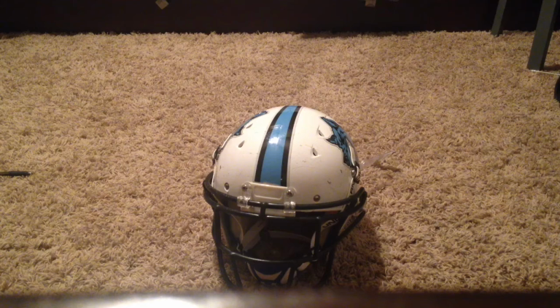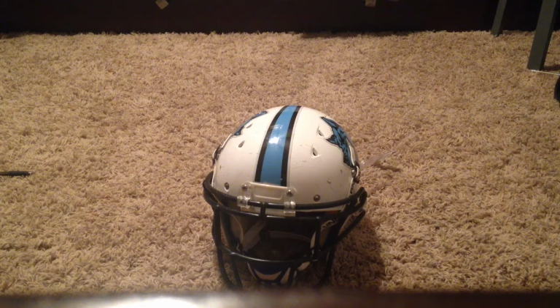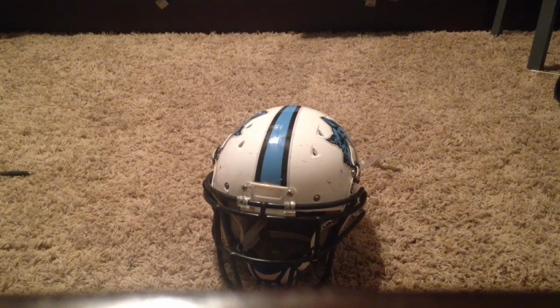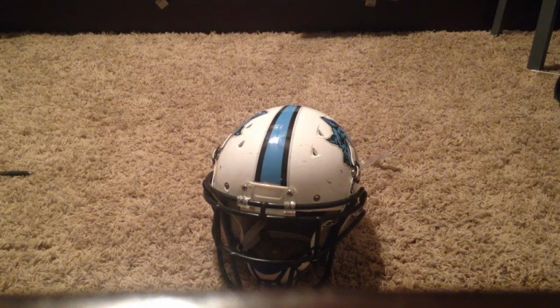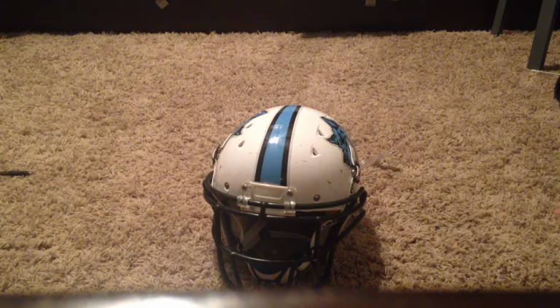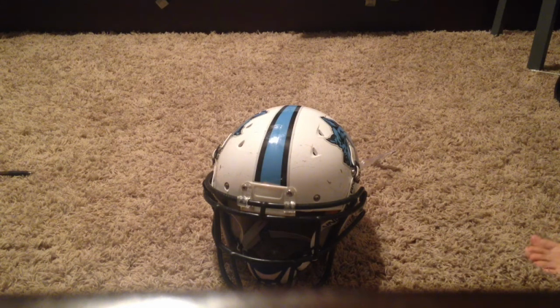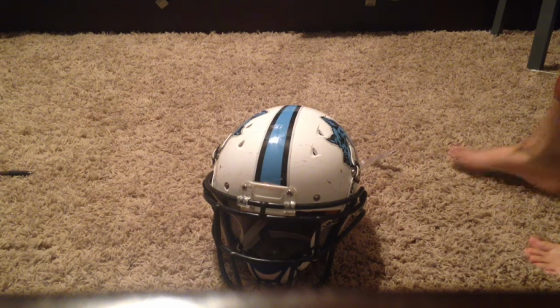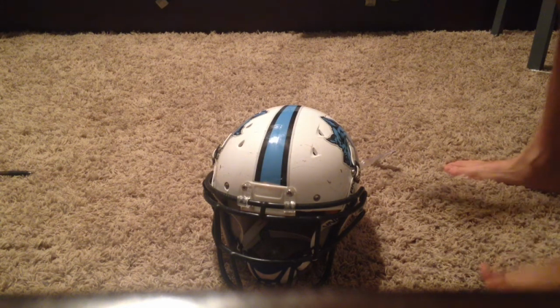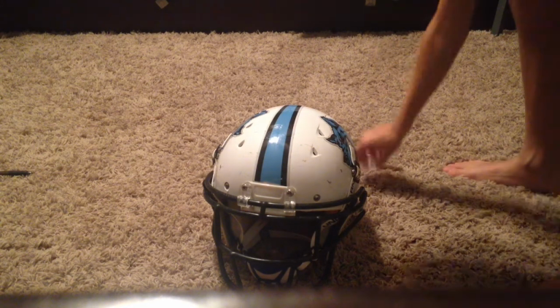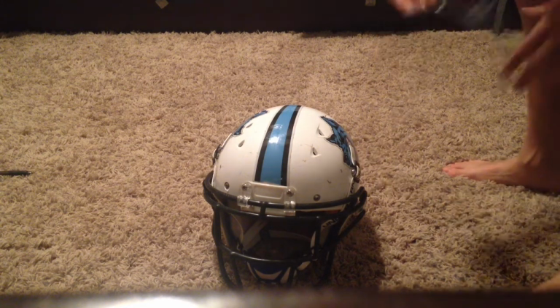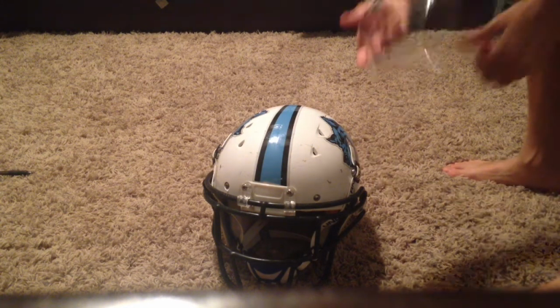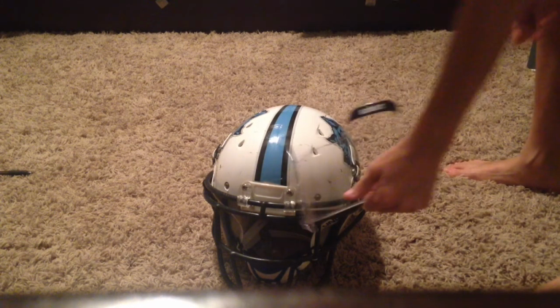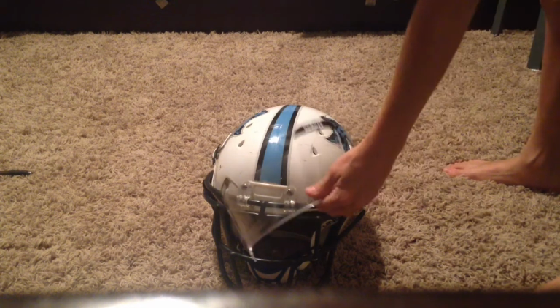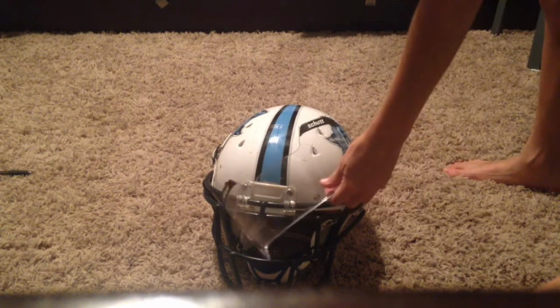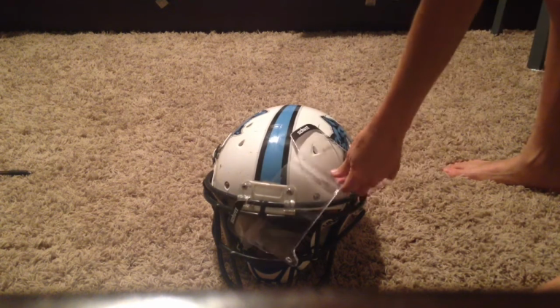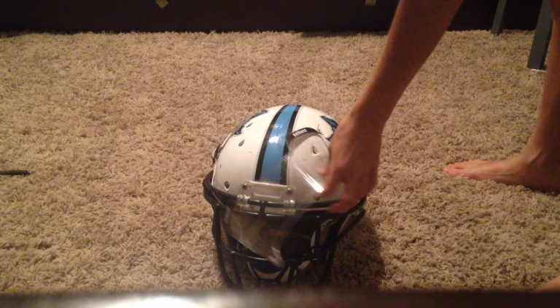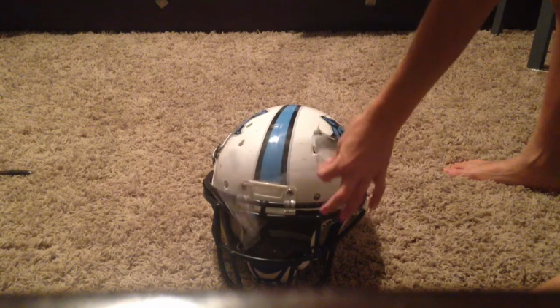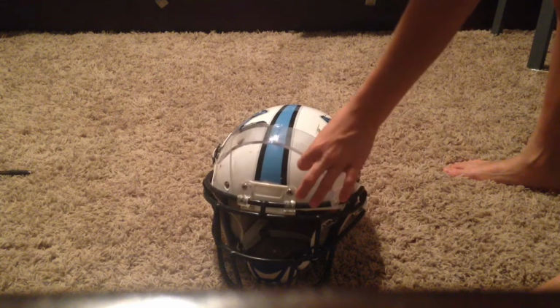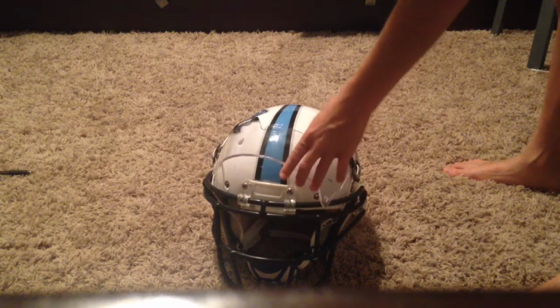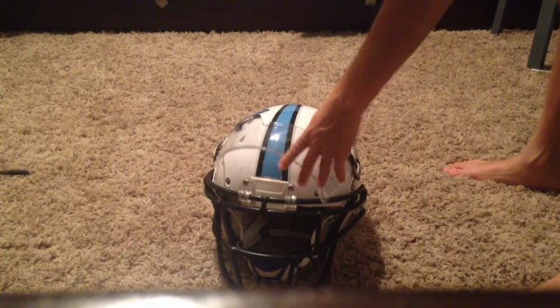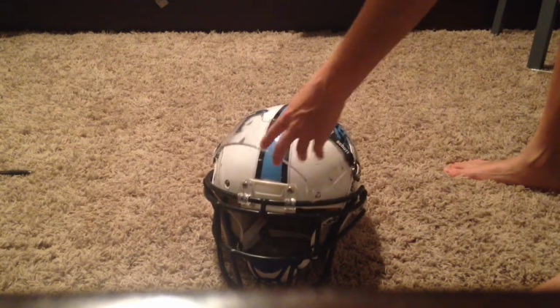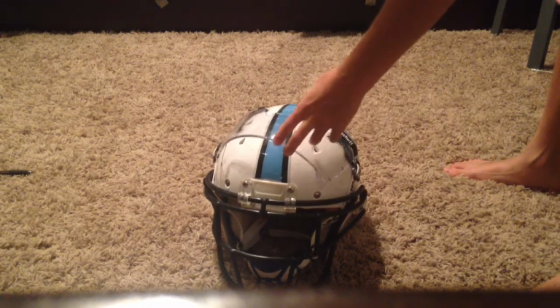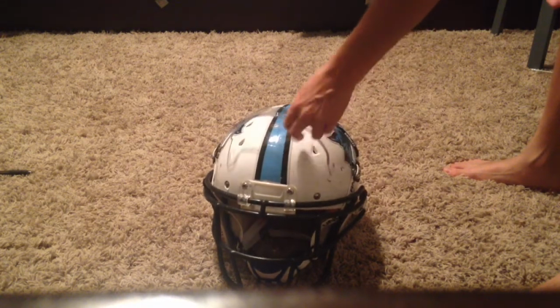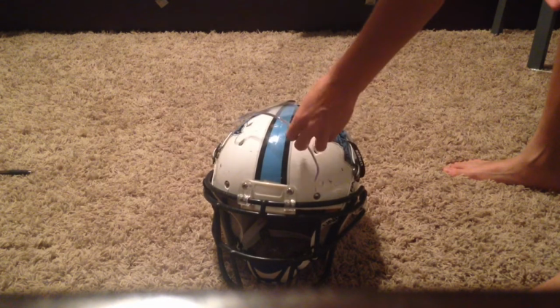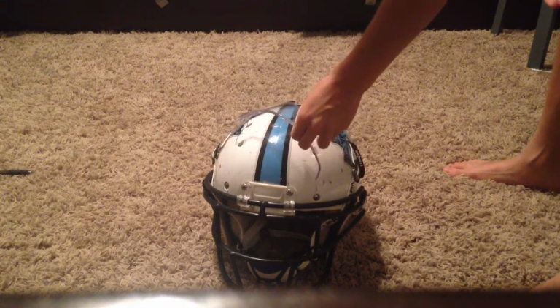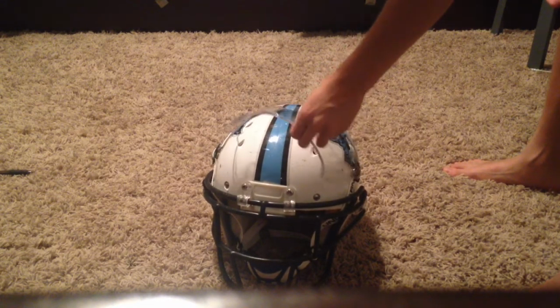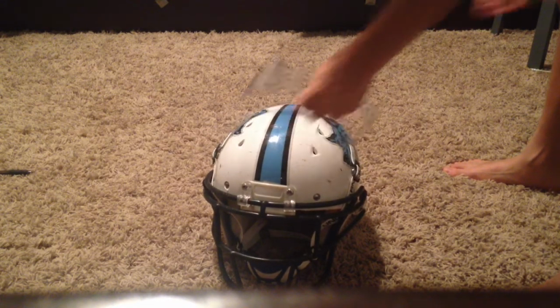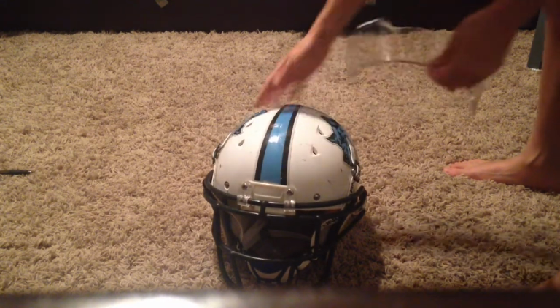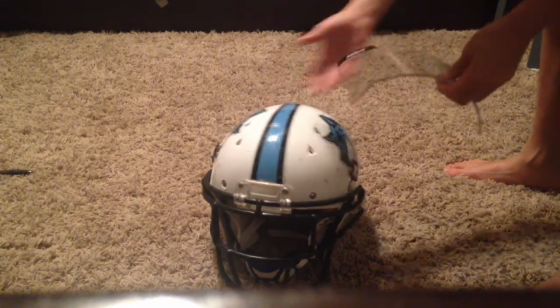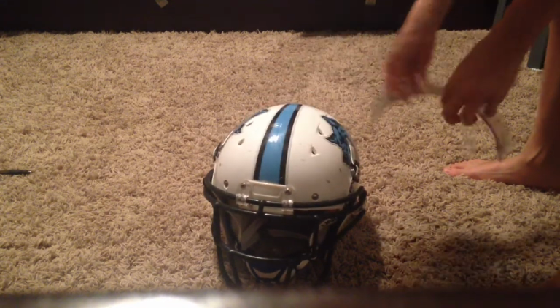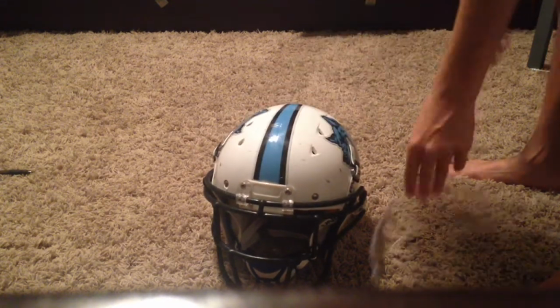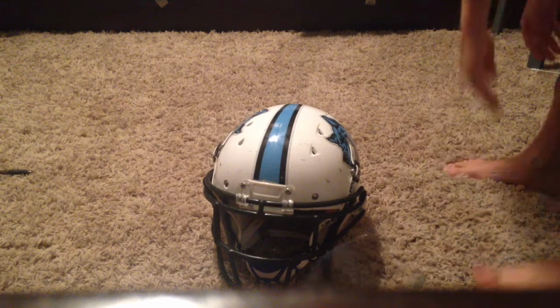Hey guys, so today I'm going to be putting my visor on my helmet and screwing it on. So let's do that right now.